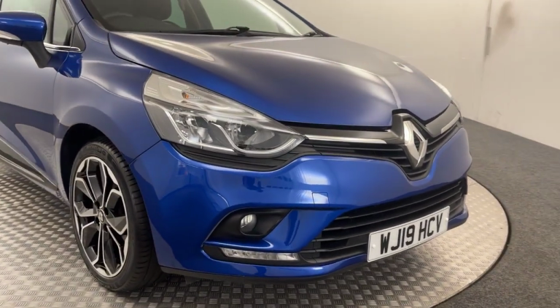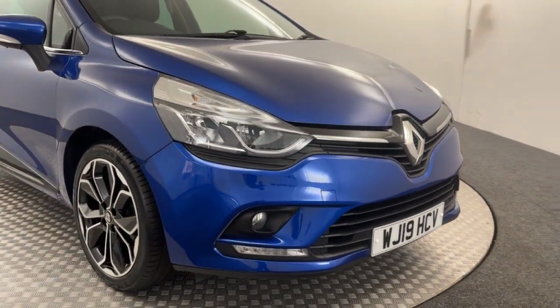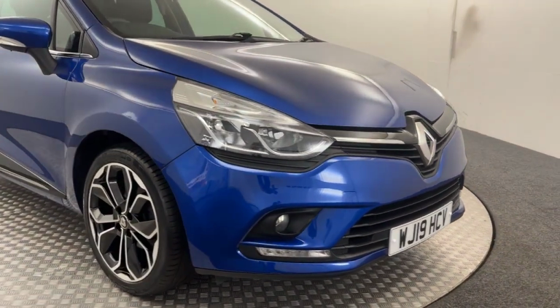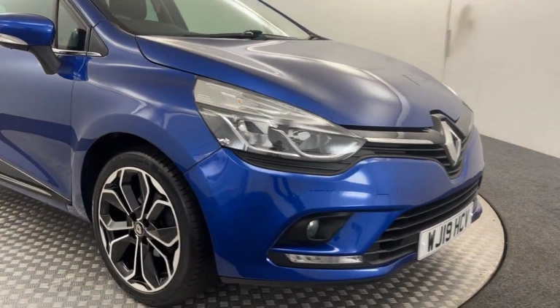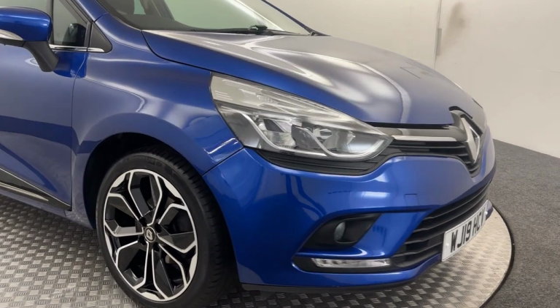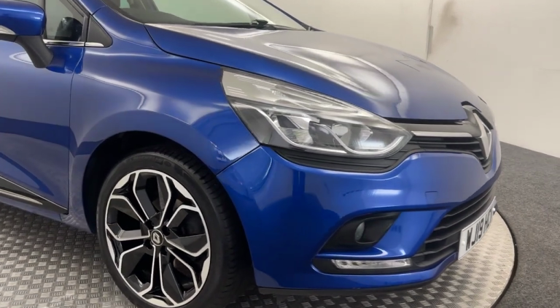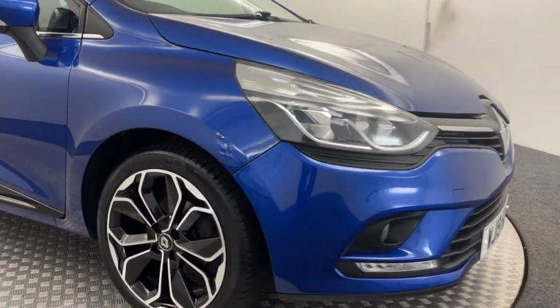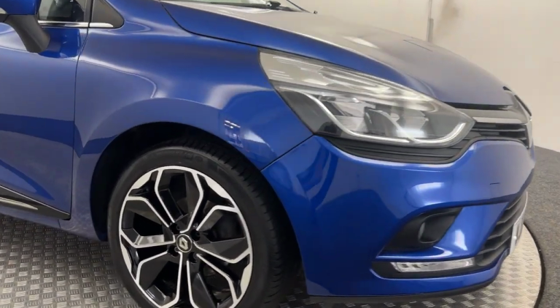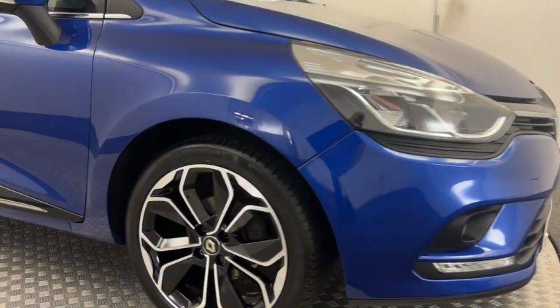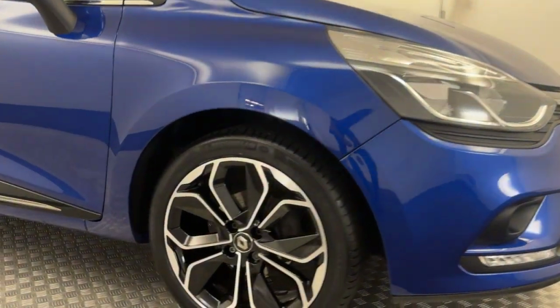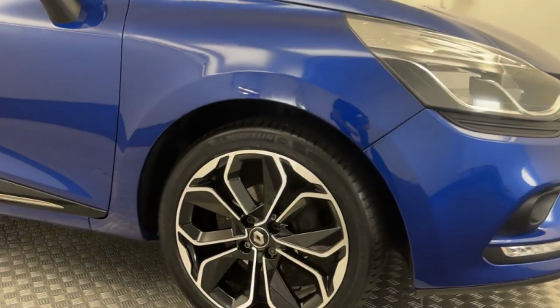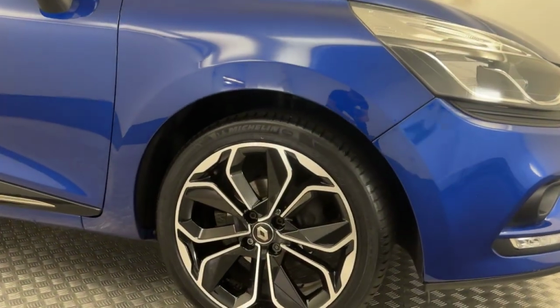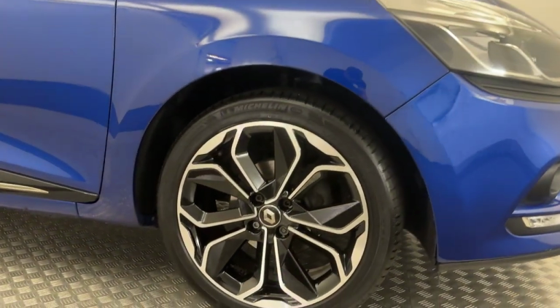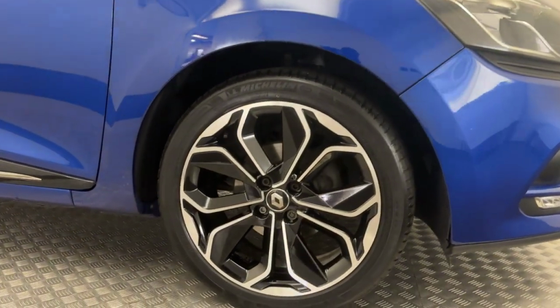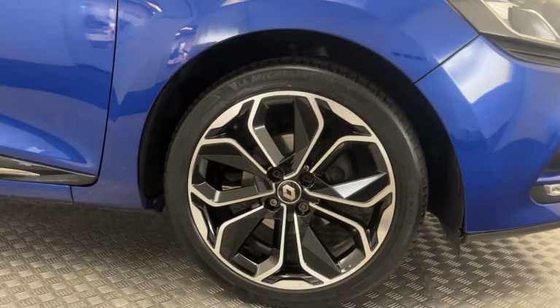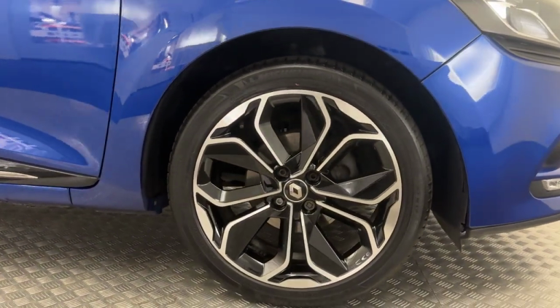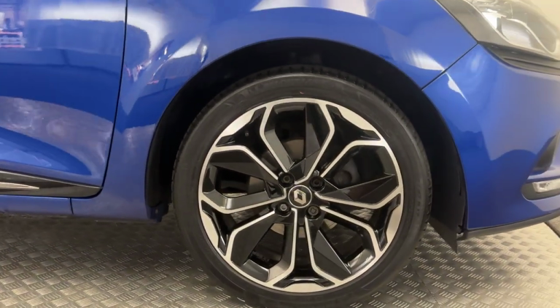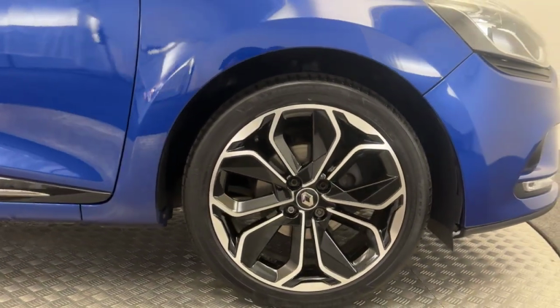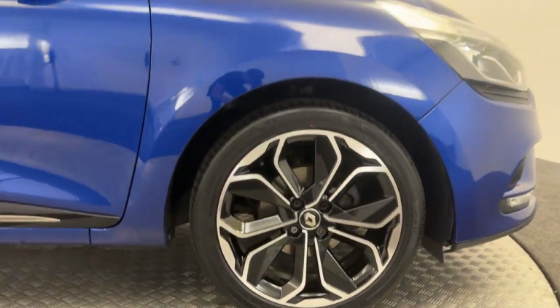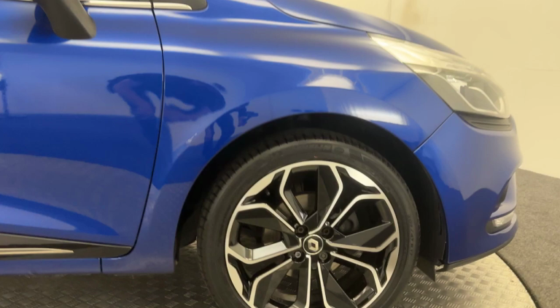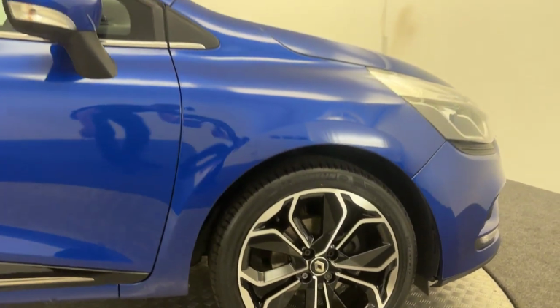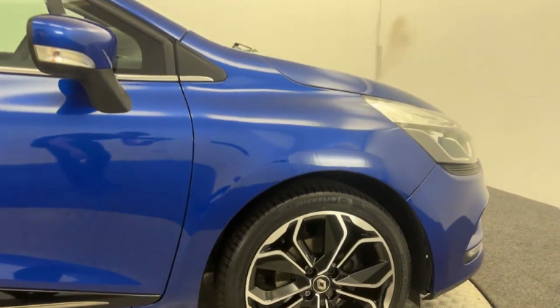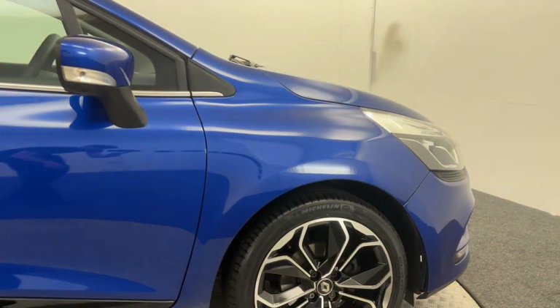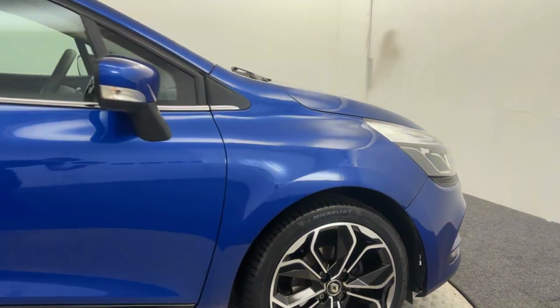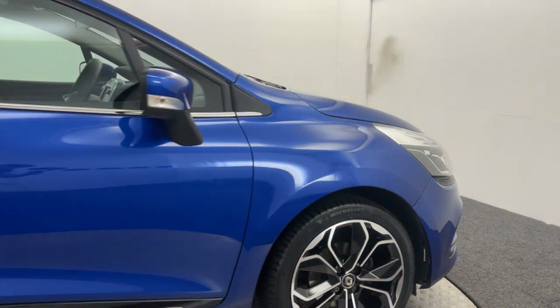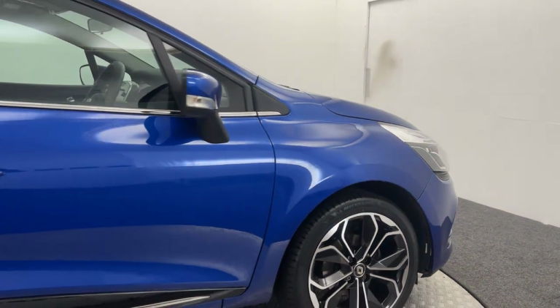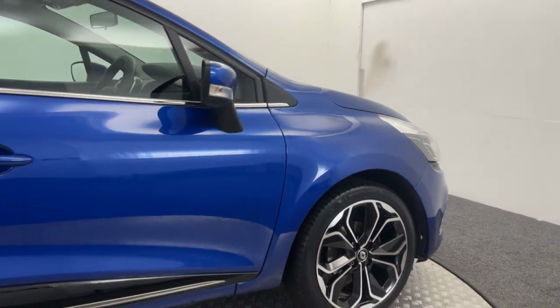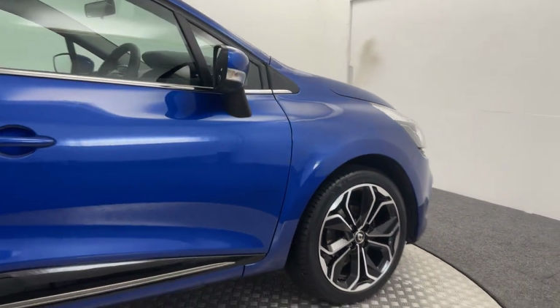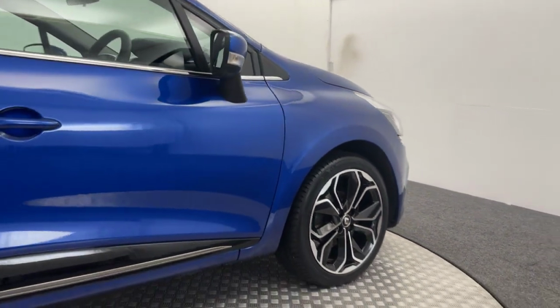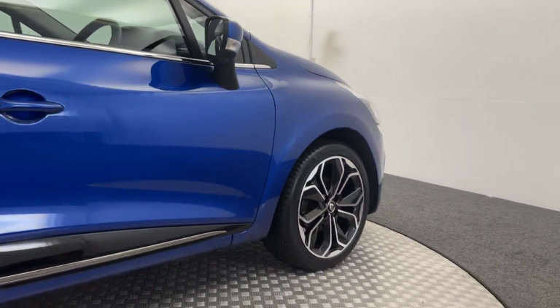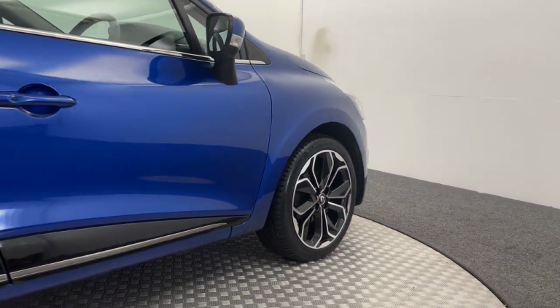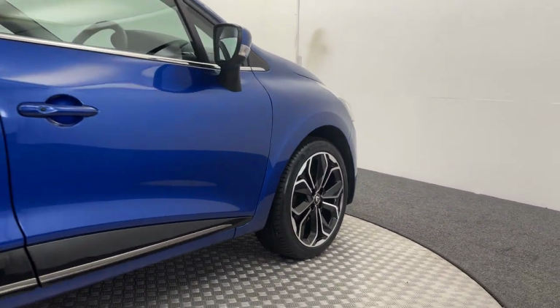Just moving on to the side of the vehicle, you've got these beautiful cut alloy wheels. No scrapes or scratches there, and a paintwork to match with no scratches, scrapes or dents.